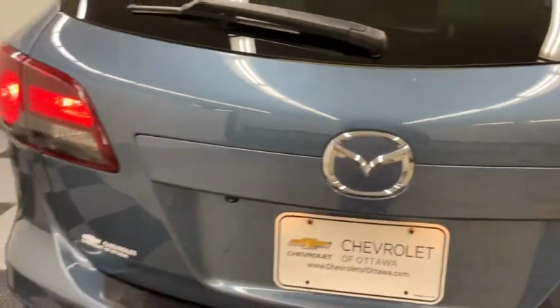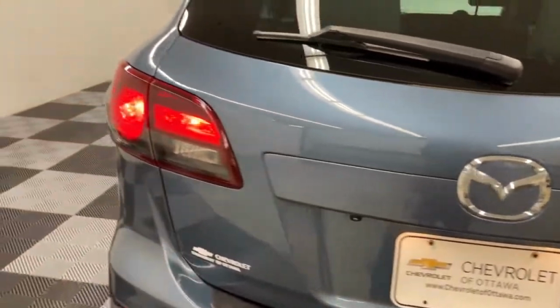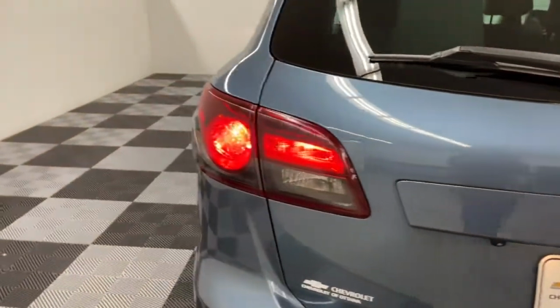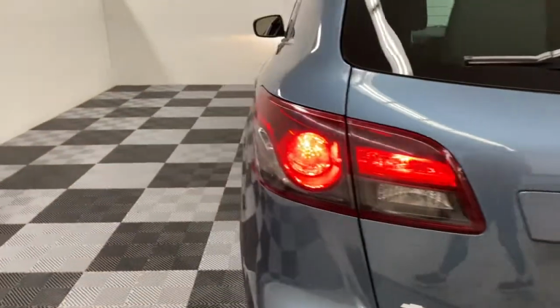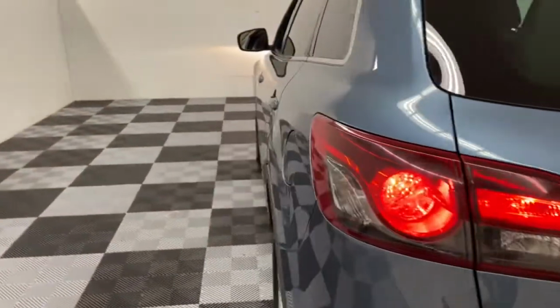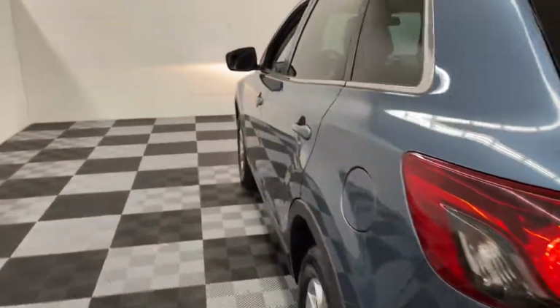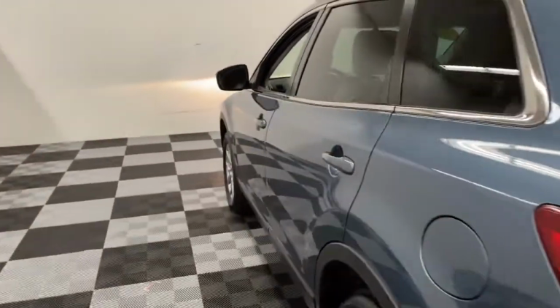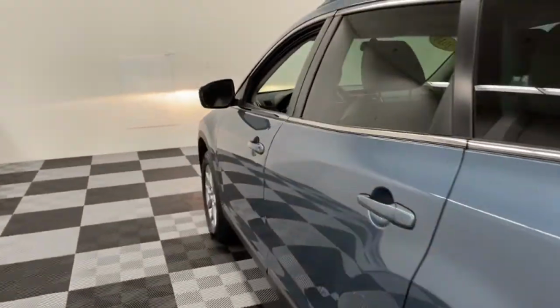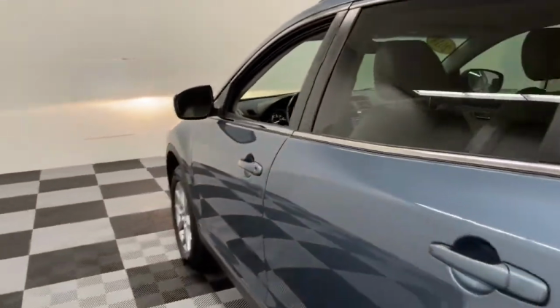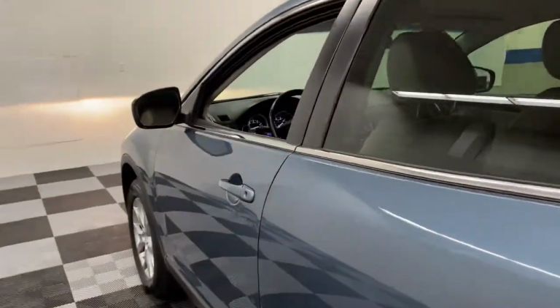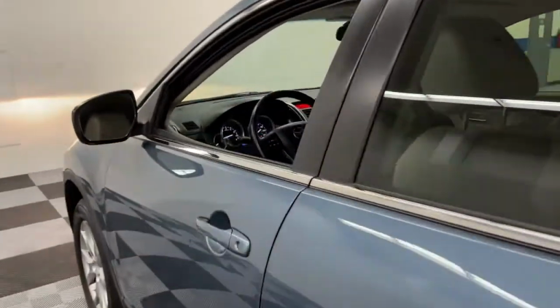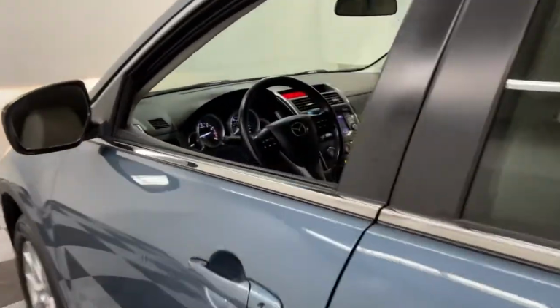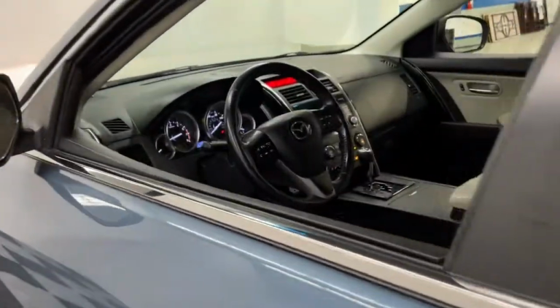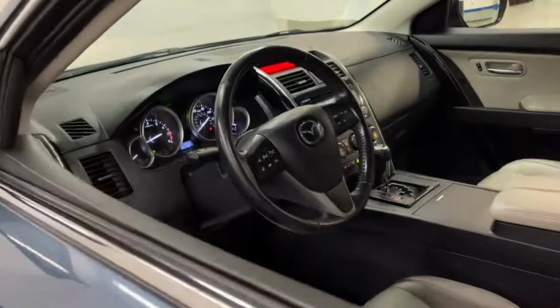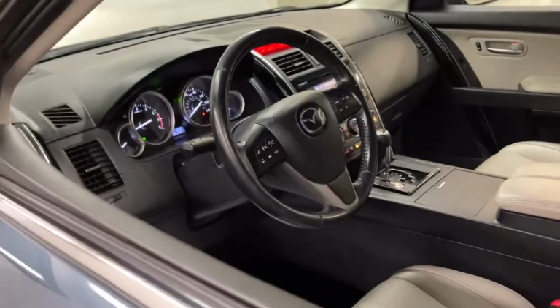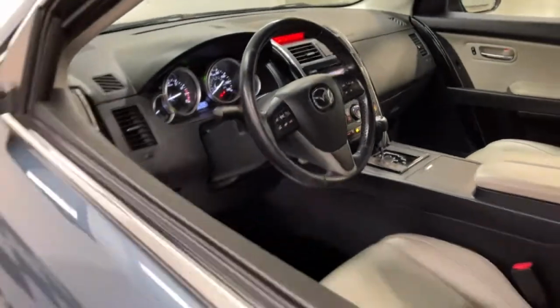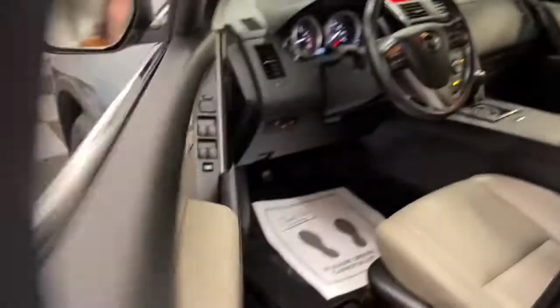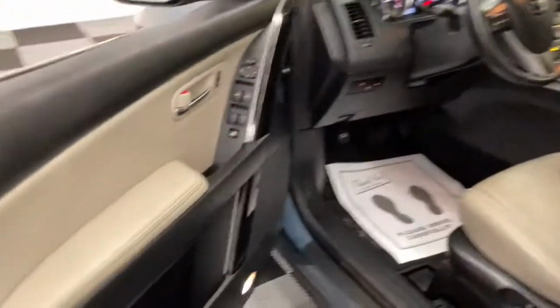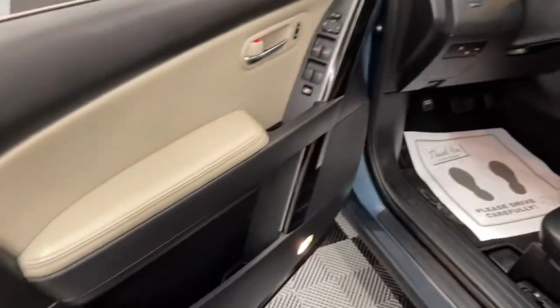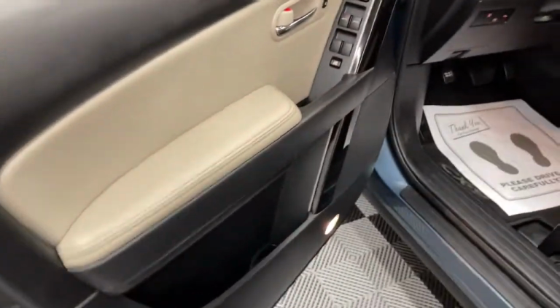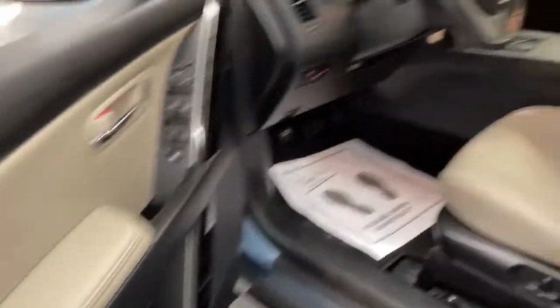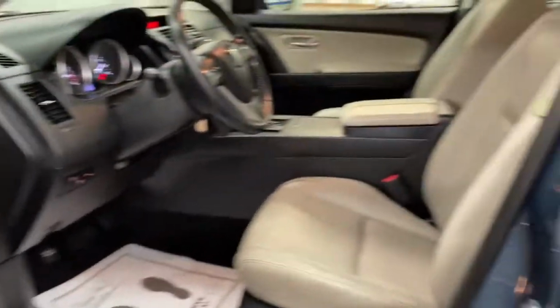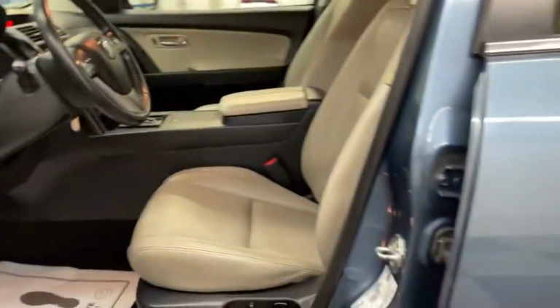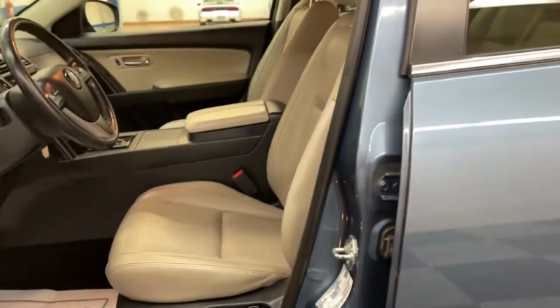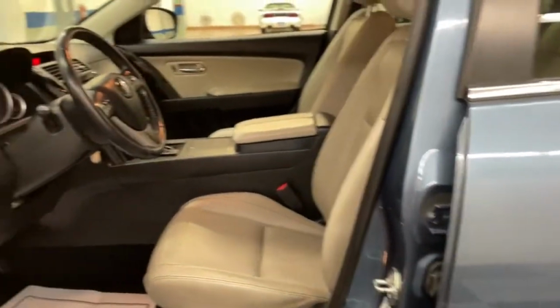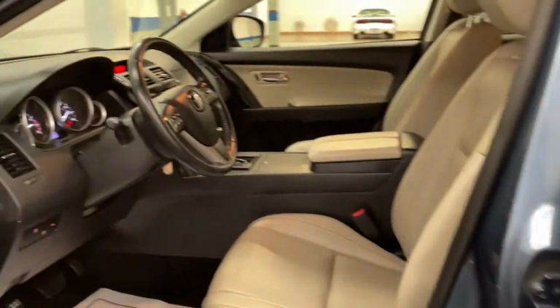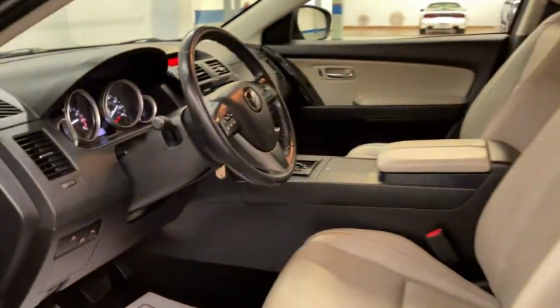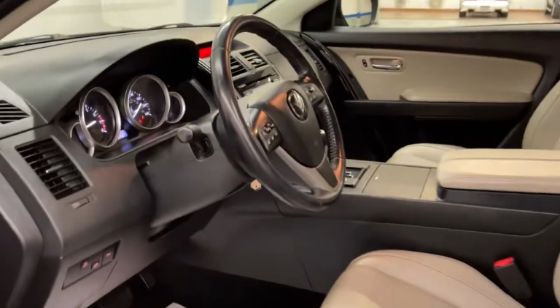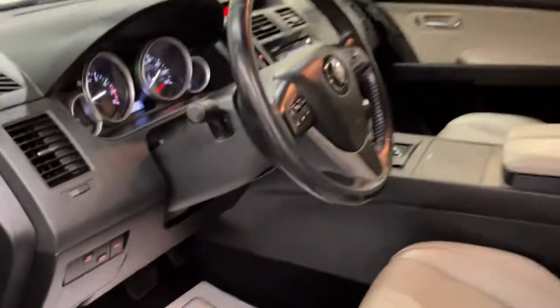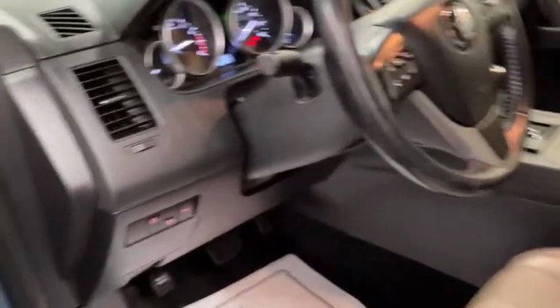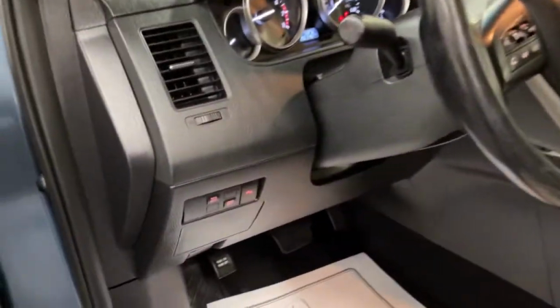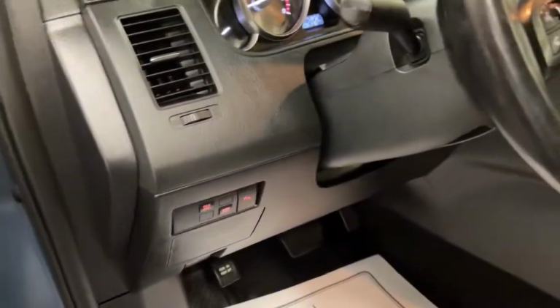The following are some of this vehicle's highlighted options: electronic stability control, trip computer, bucket seats, power windows, four-wheel disc brakes, and power steering.